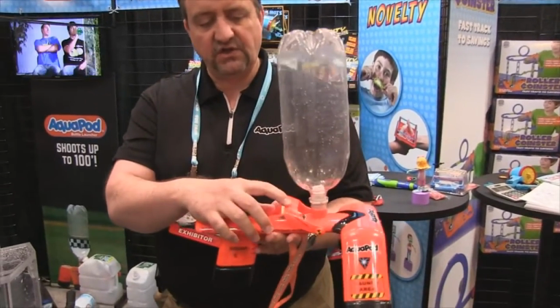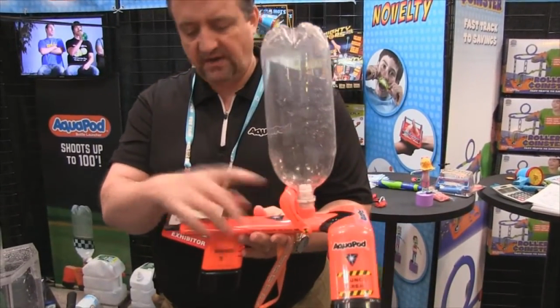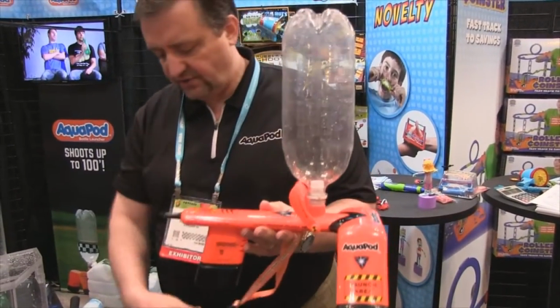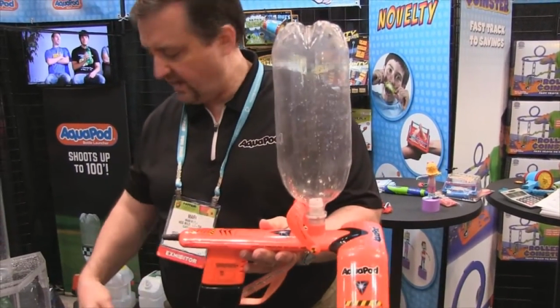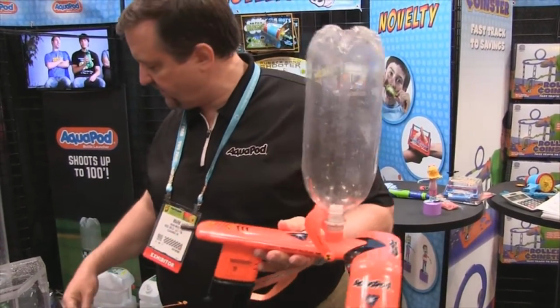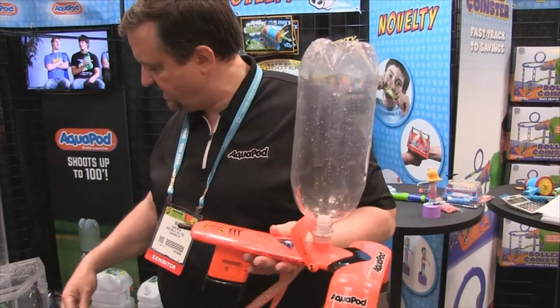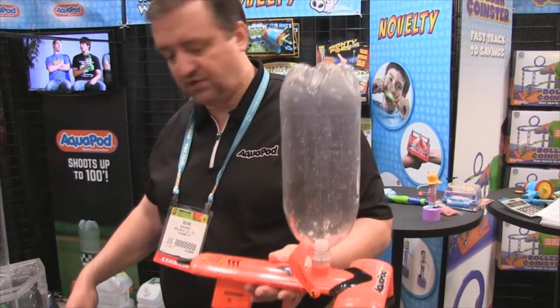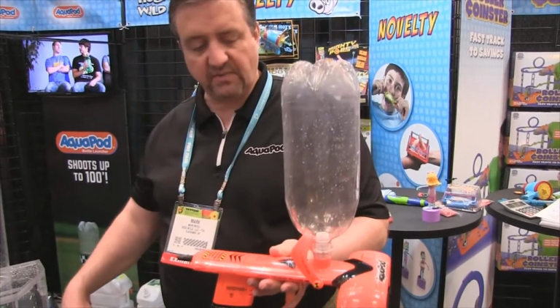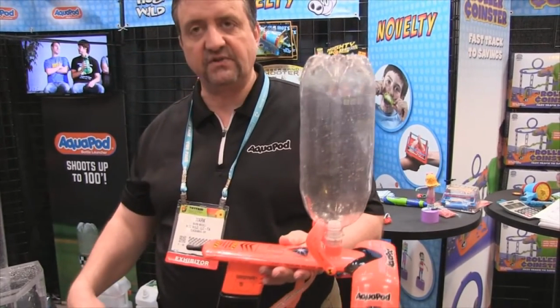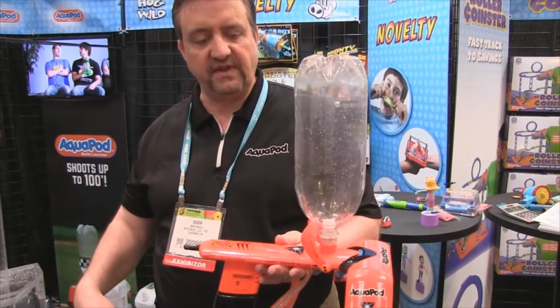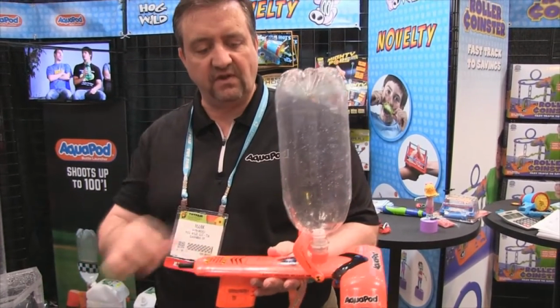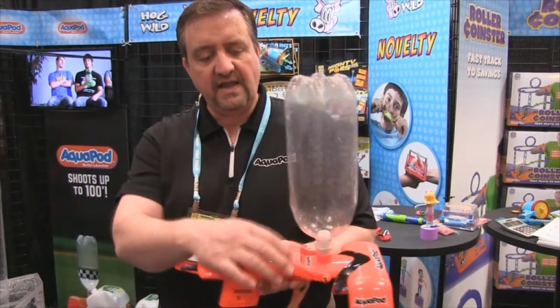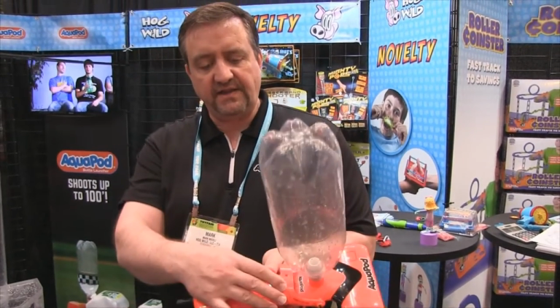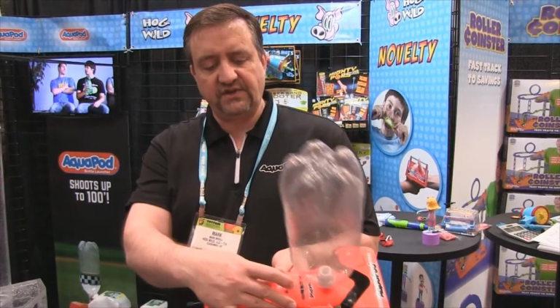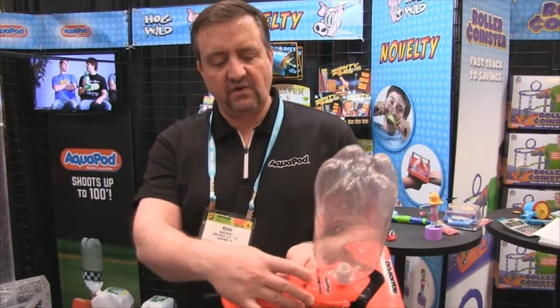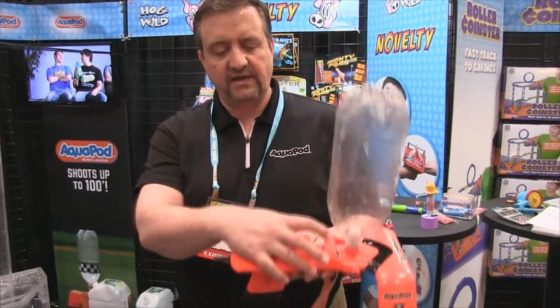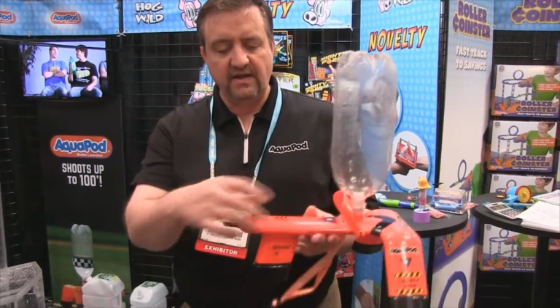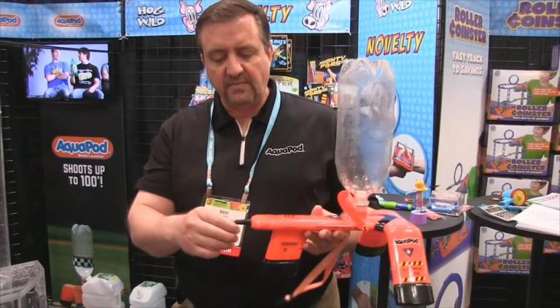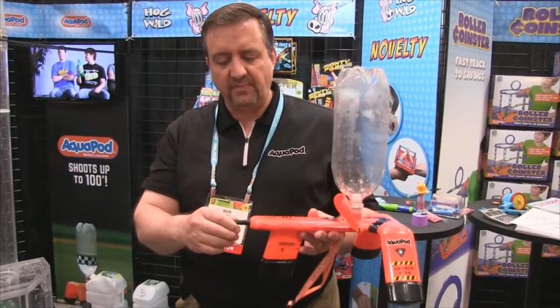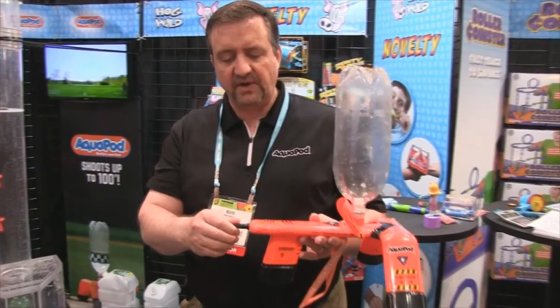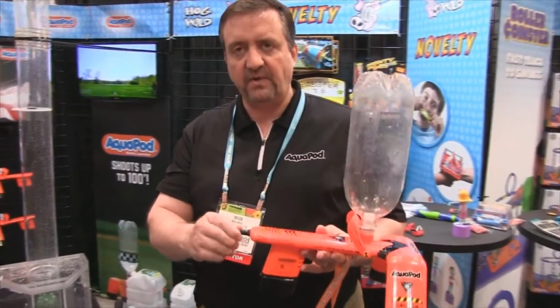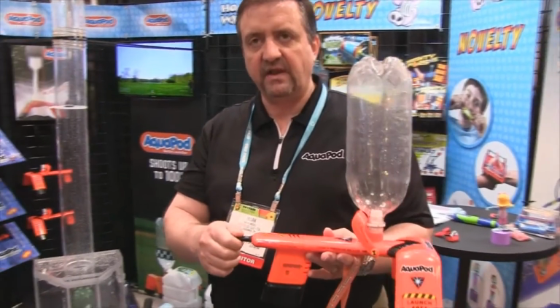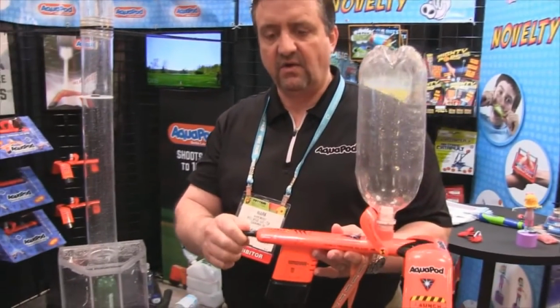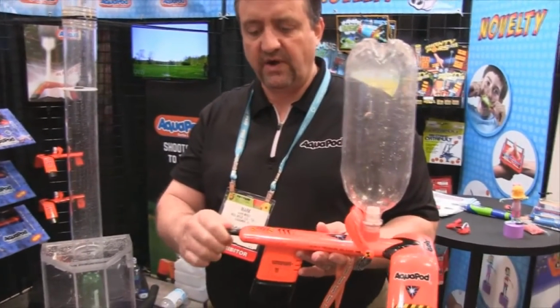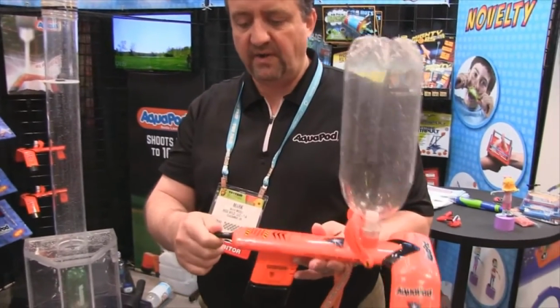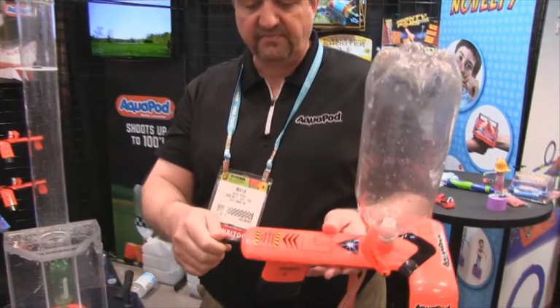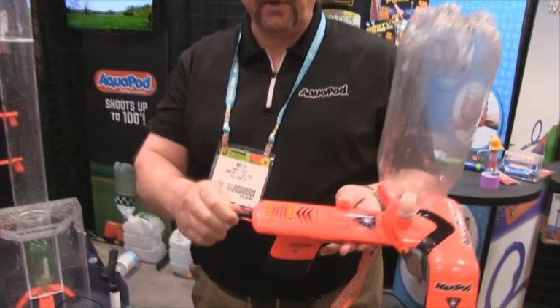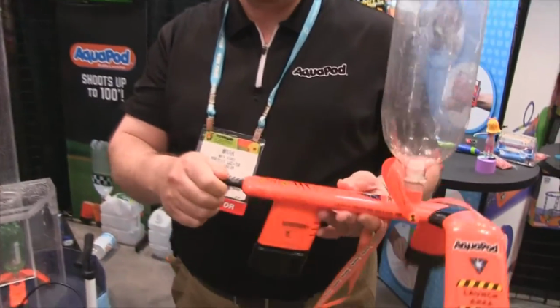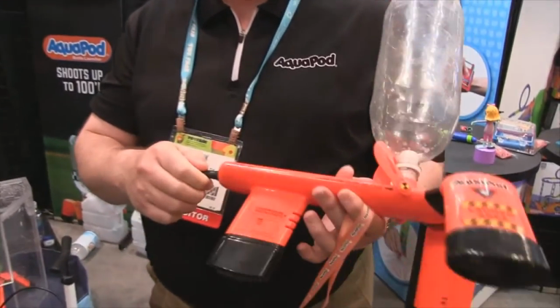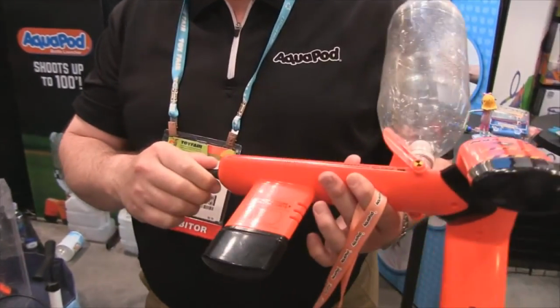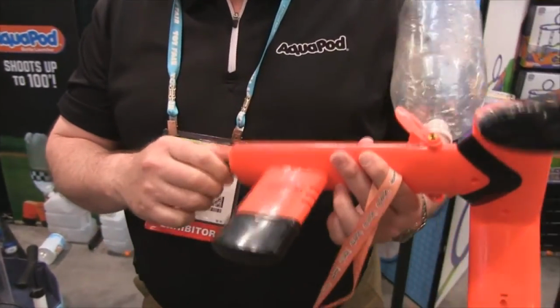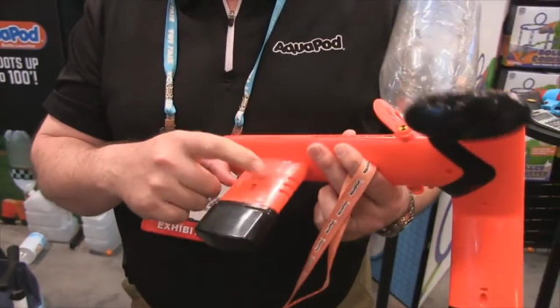The launch string — actually 15 feet long — attaches to that little hole right there. Pump it up with a bicycle pump or any ordinary pump, even an air compressor, up to 50 psi.